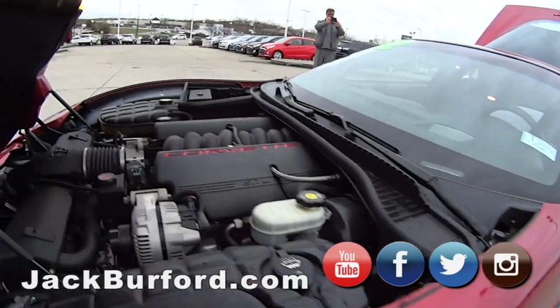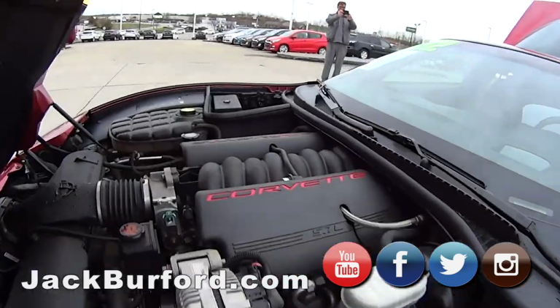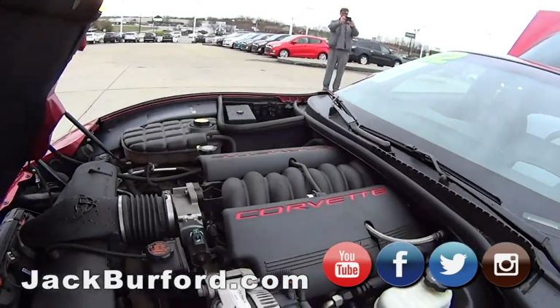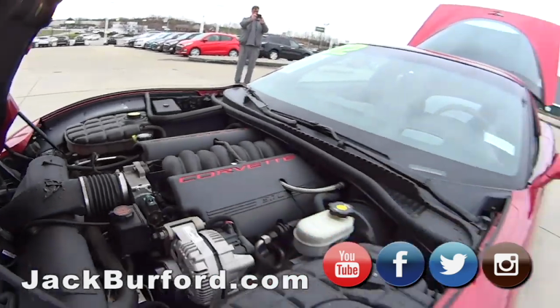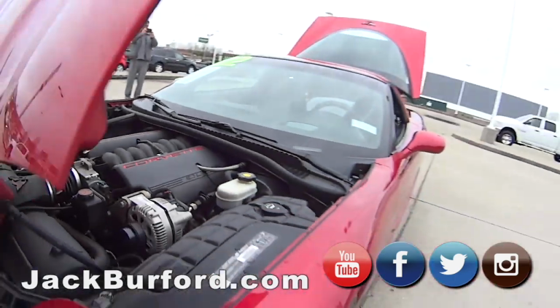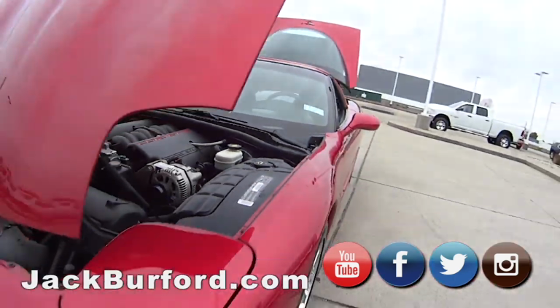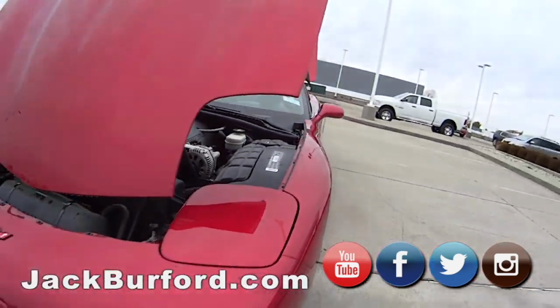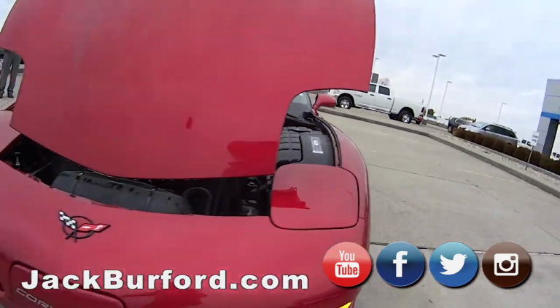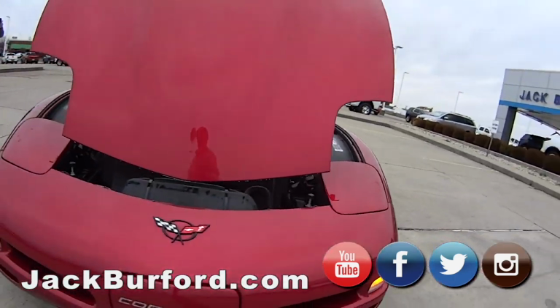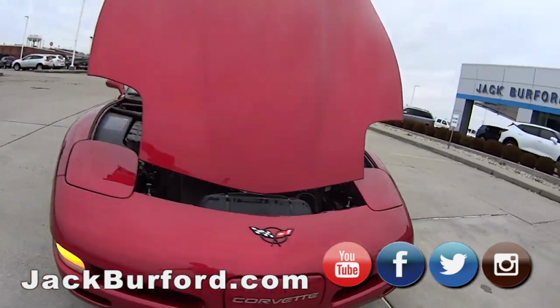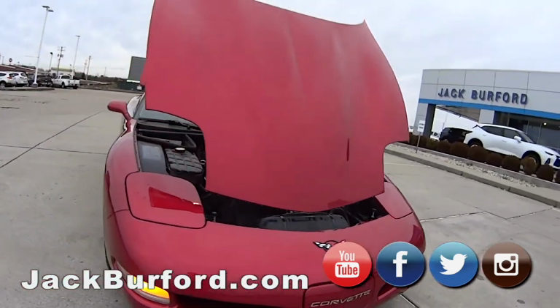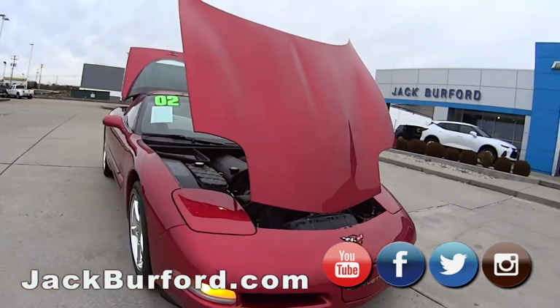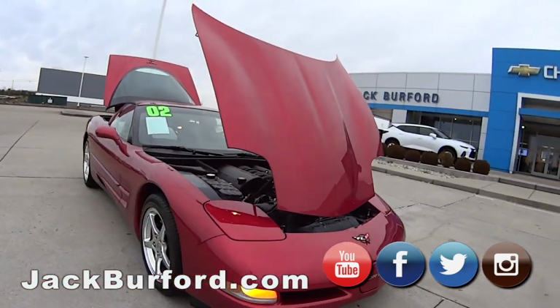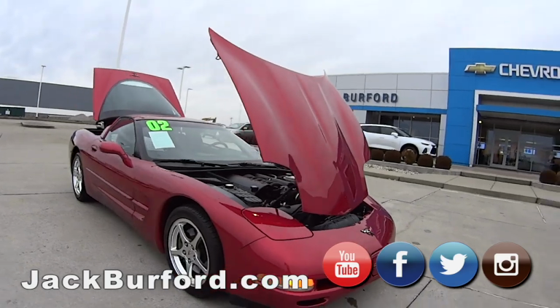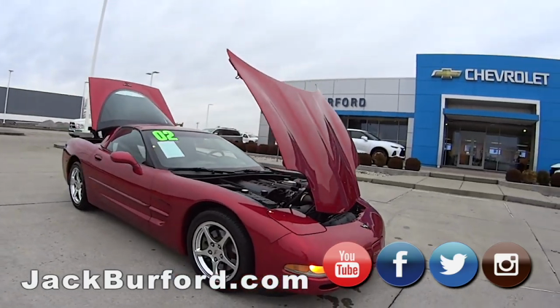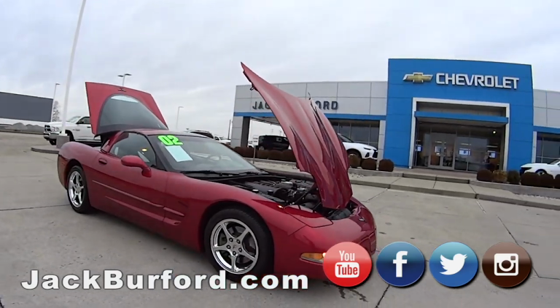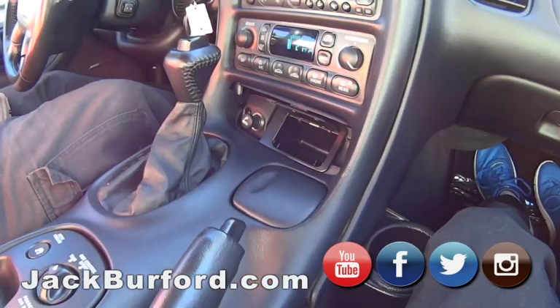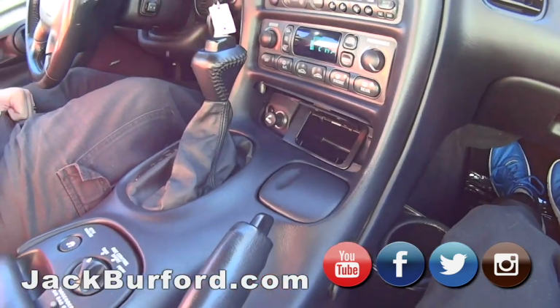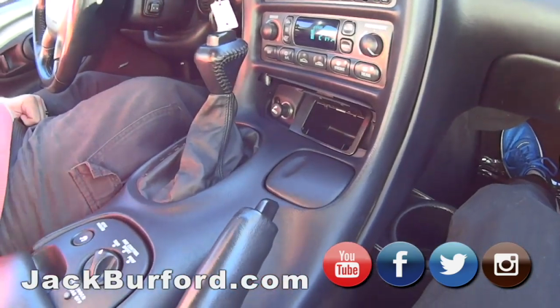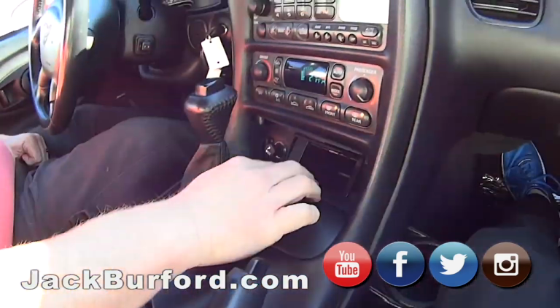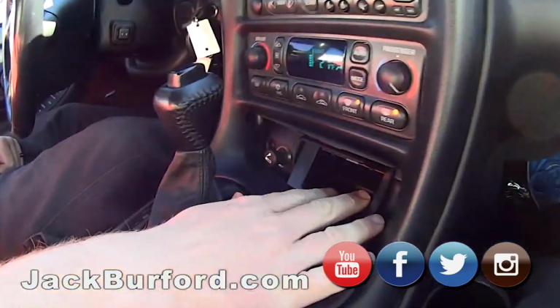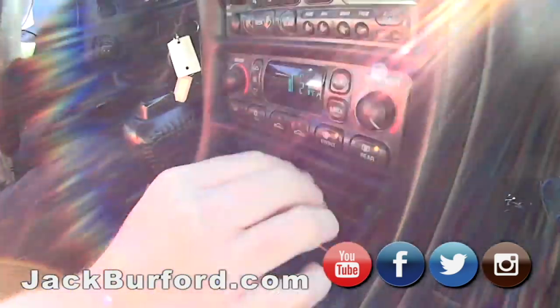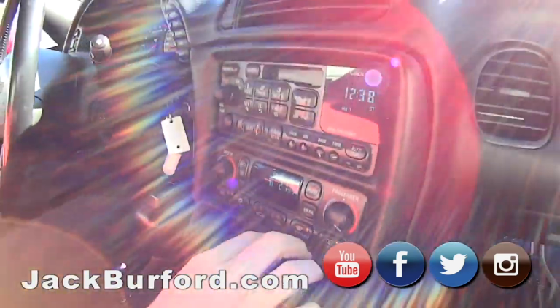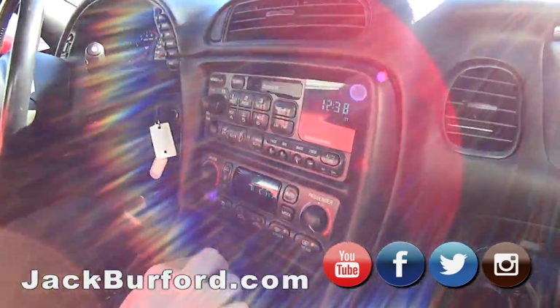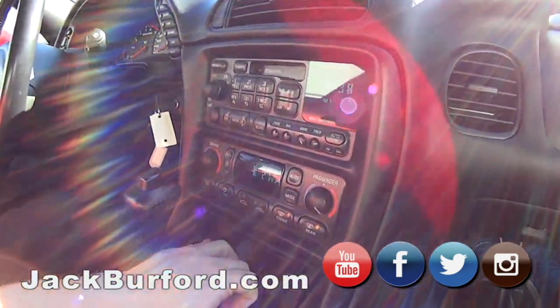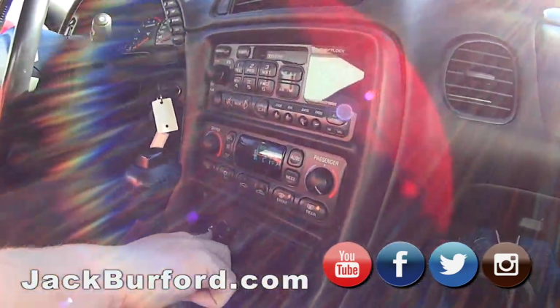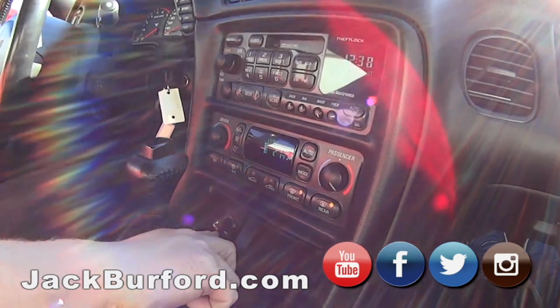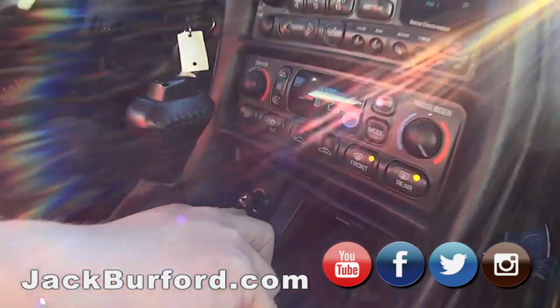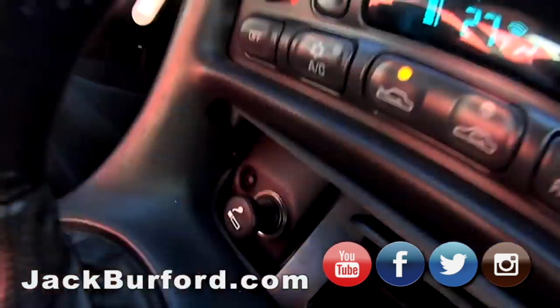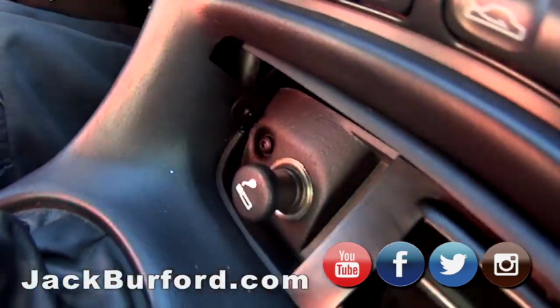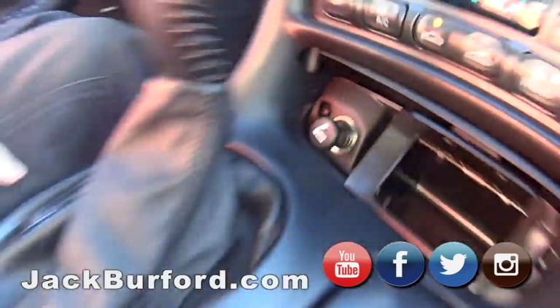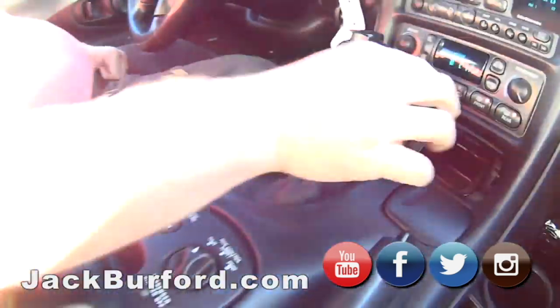It's got the climate control - it reads the outside temperature. It's got a CD changer in it somewhere around here. Of course it's got a little storage there. Cigarette lighter. Wow, cigarette lighter - we don't have those nowadays.